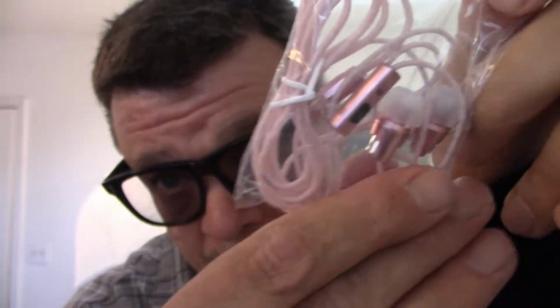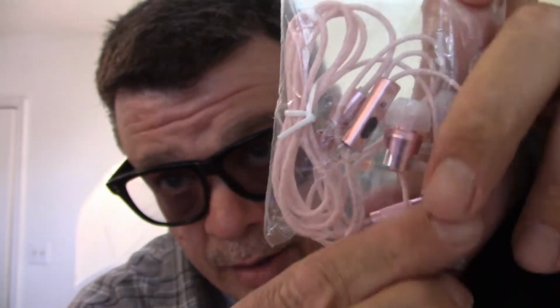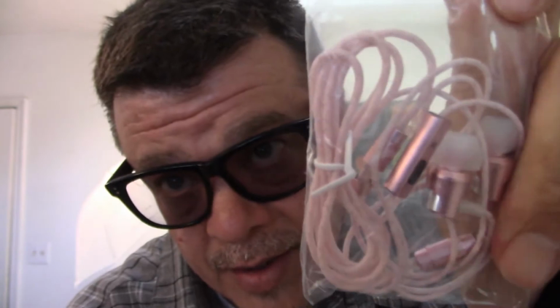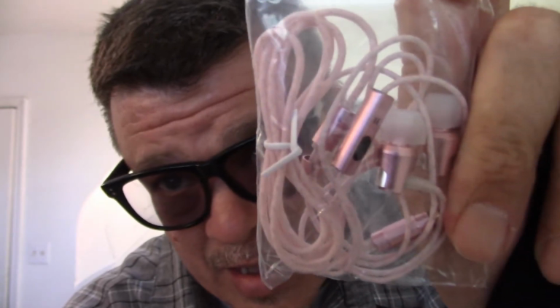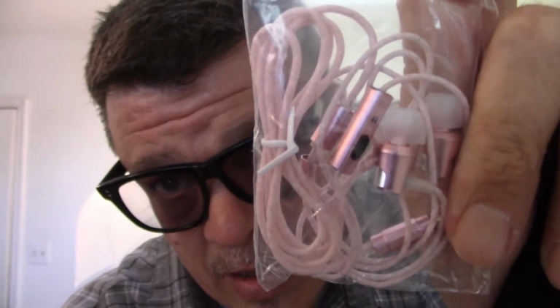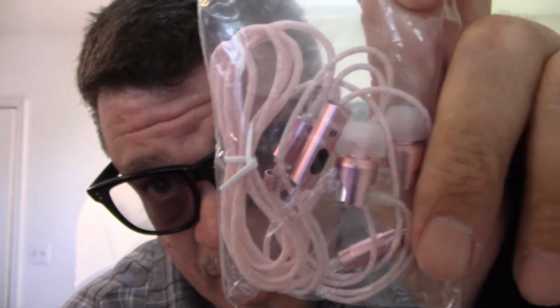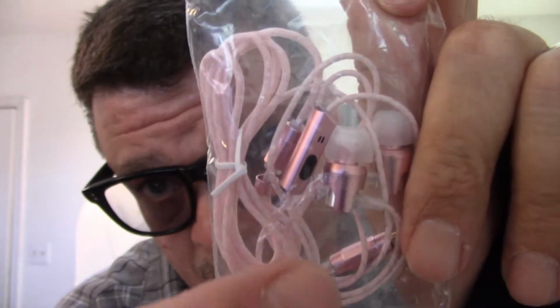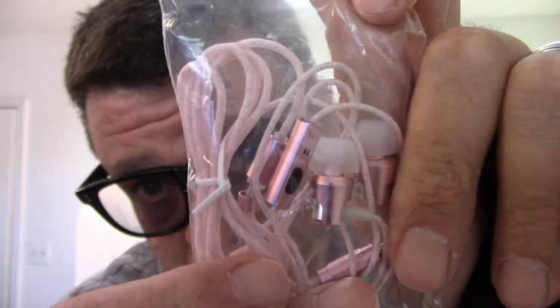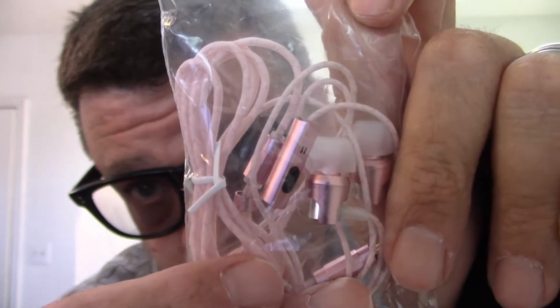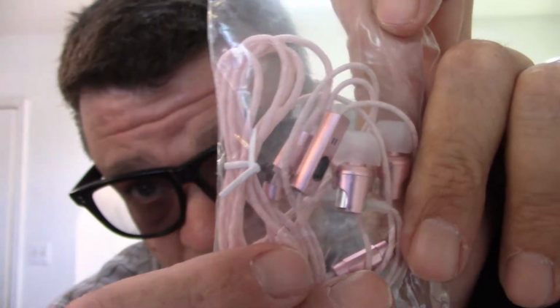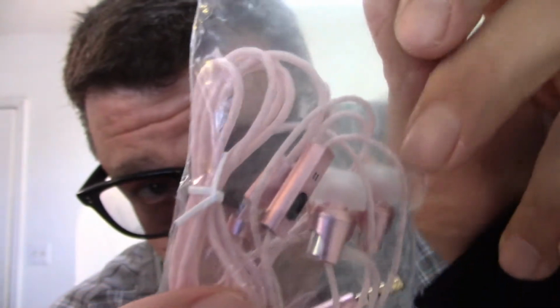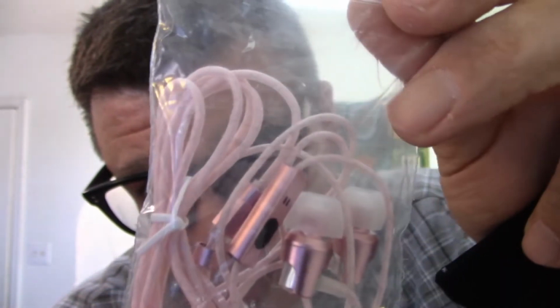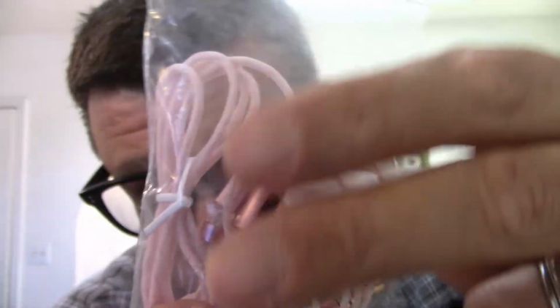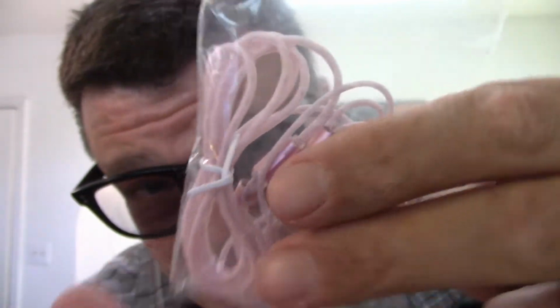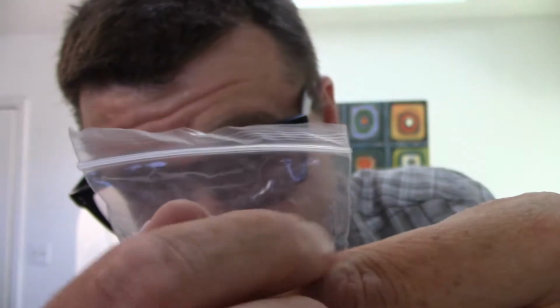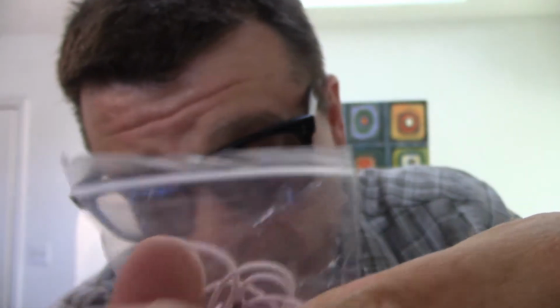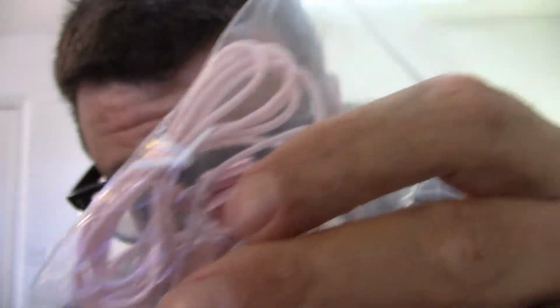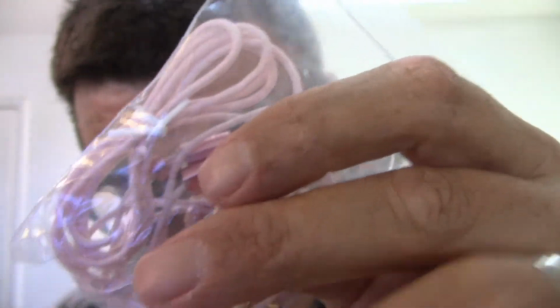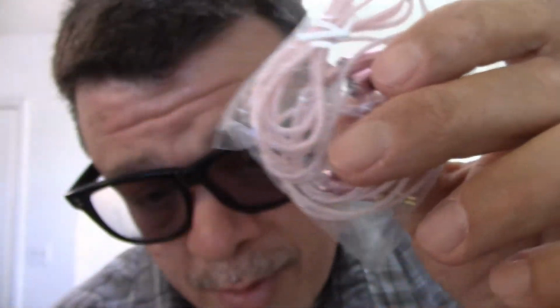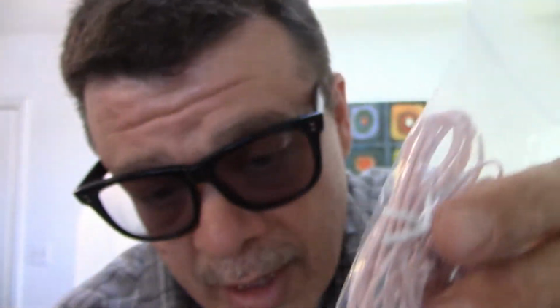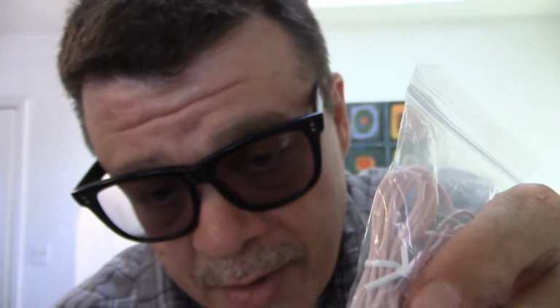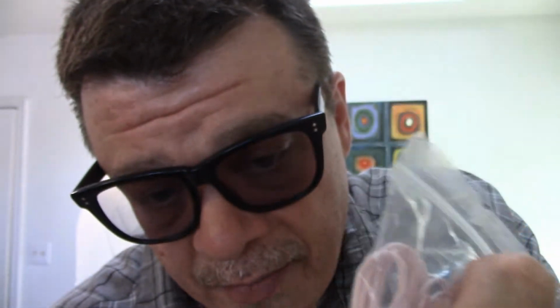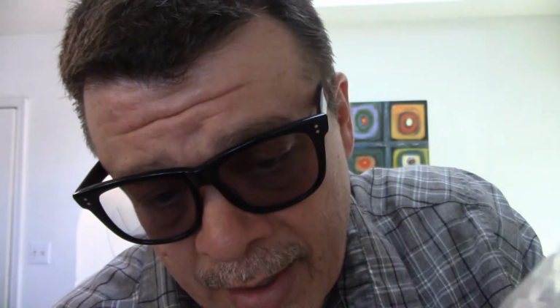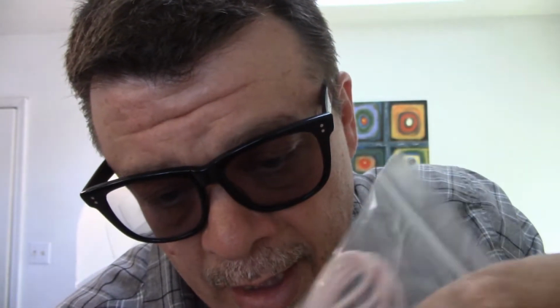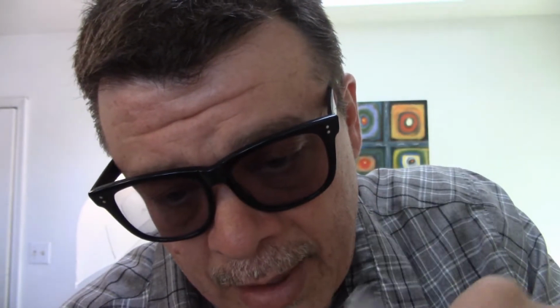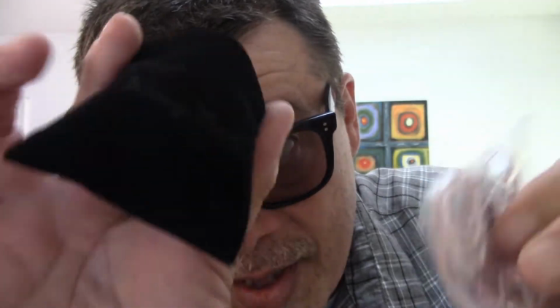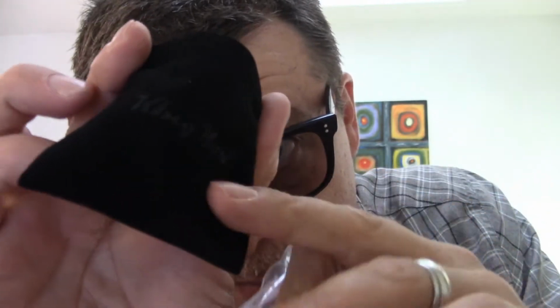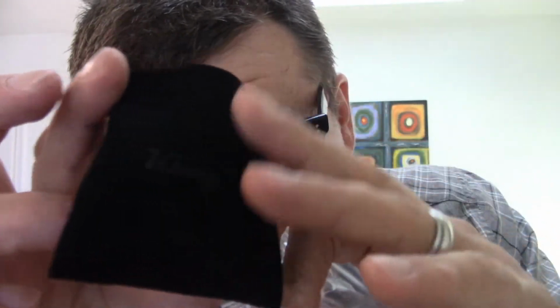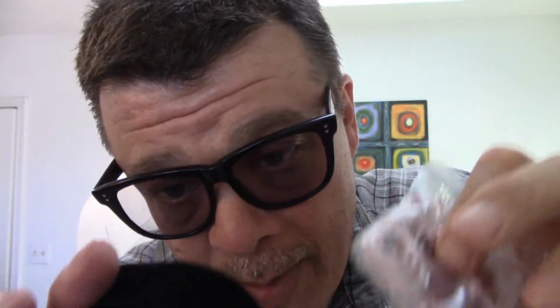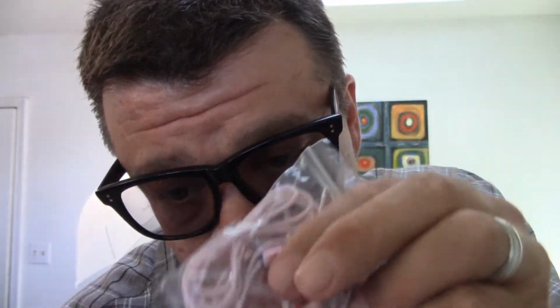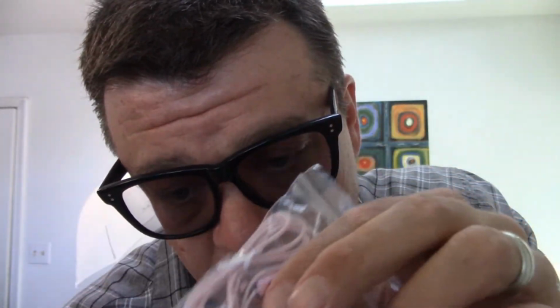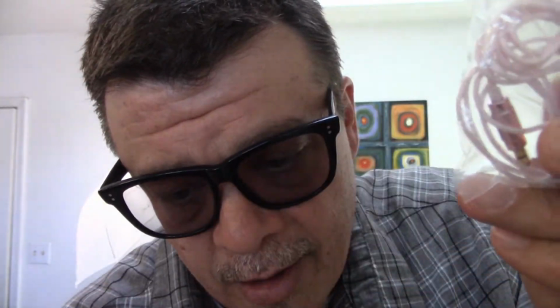Same thing as the other pair — metal, nice earbud, small tip — but the cable is definitely more pink. The other pair could go for gold and this one could go for rose gold. It's really up to you if that's your thing.